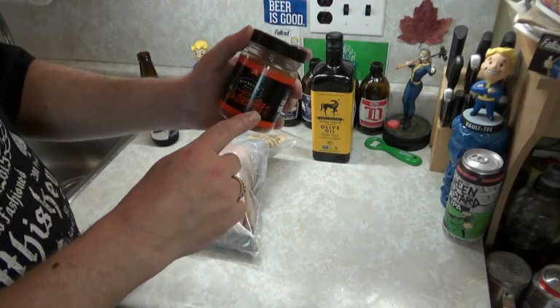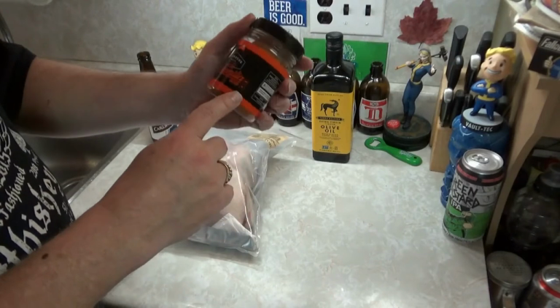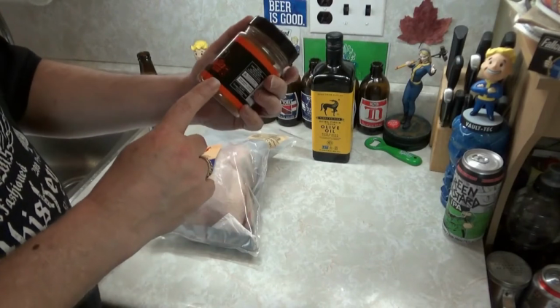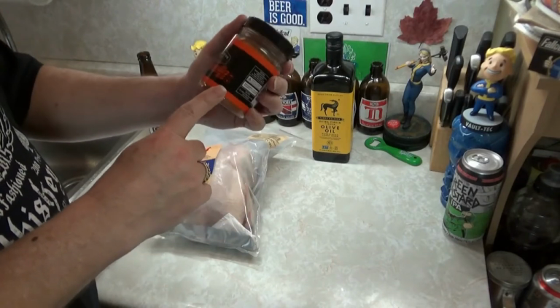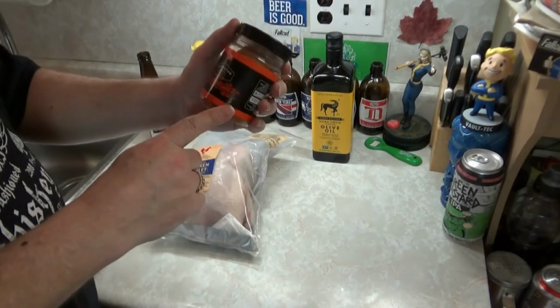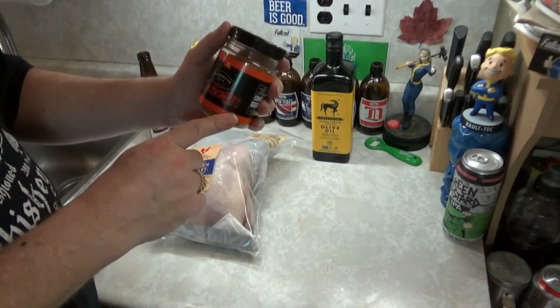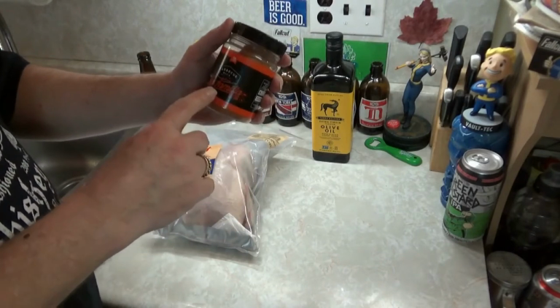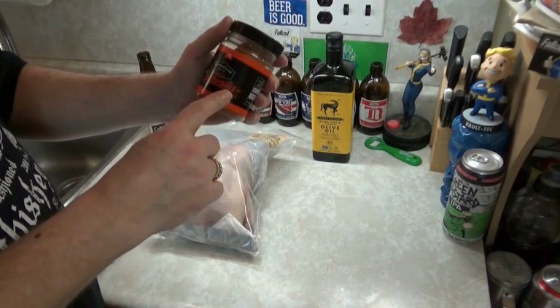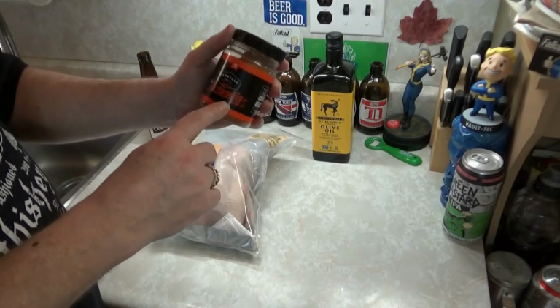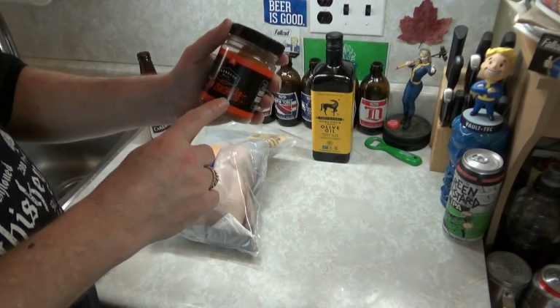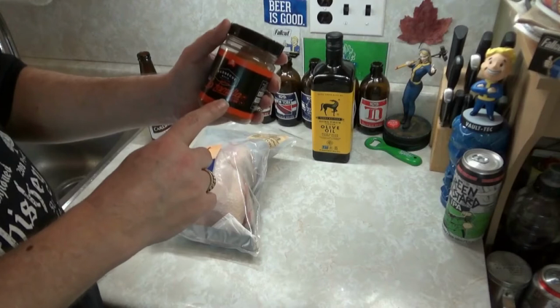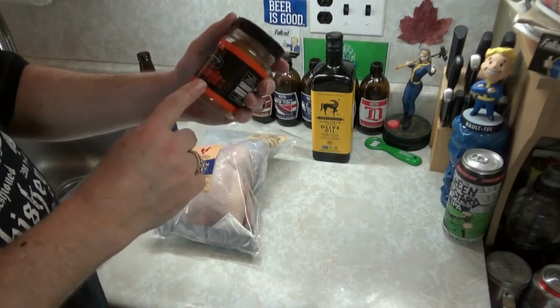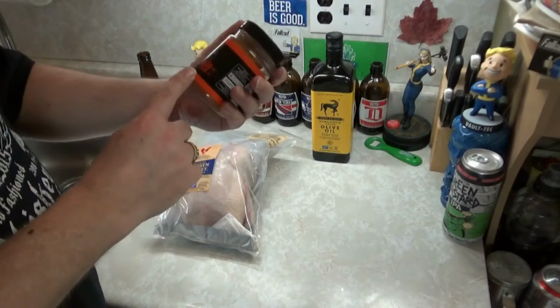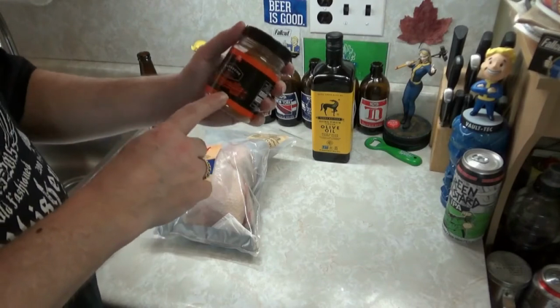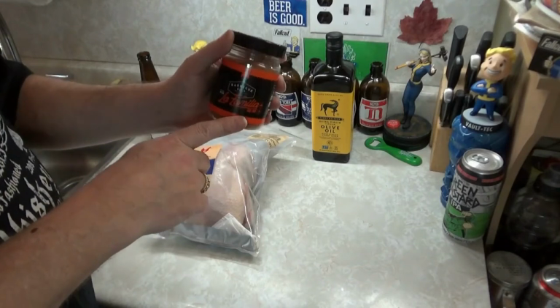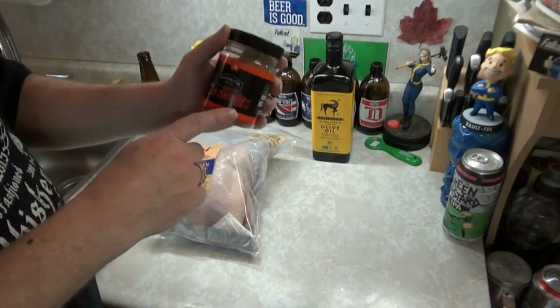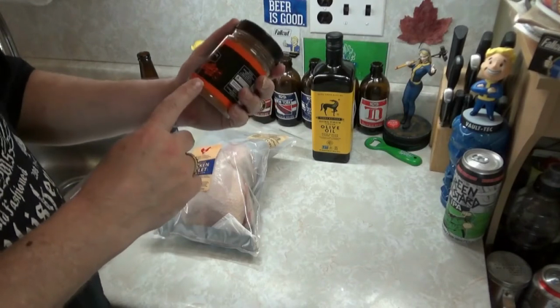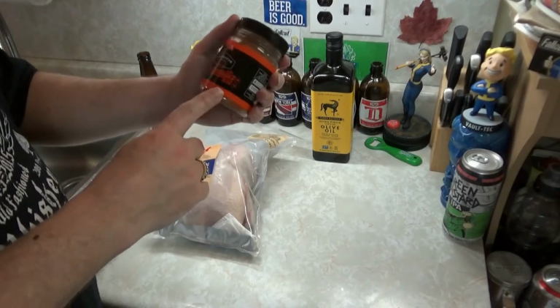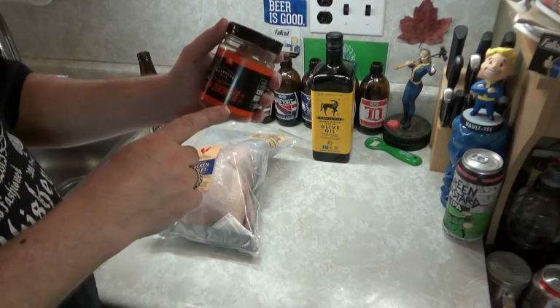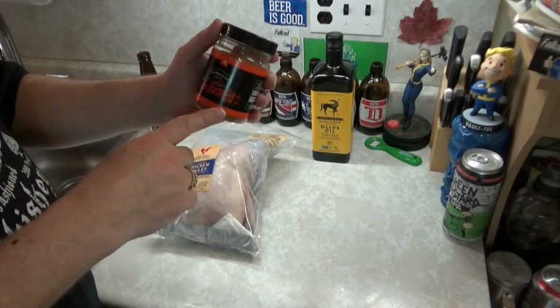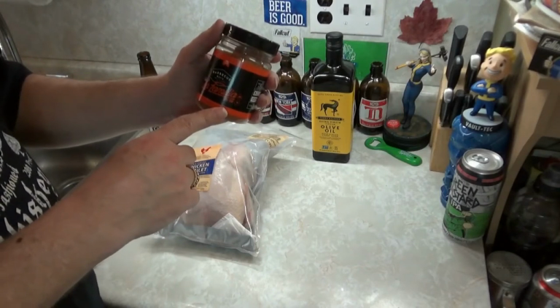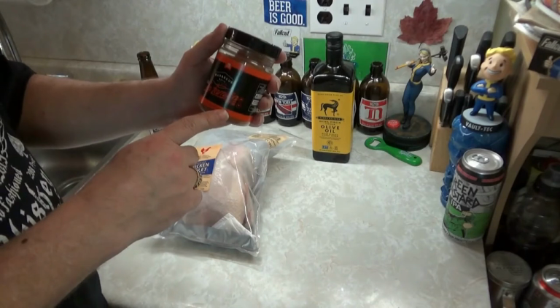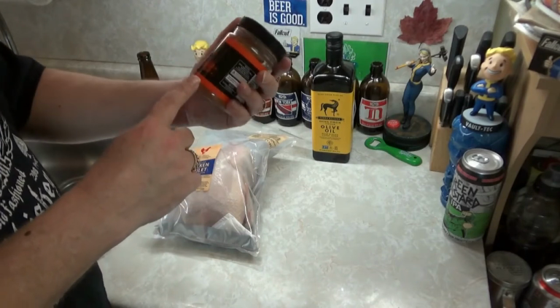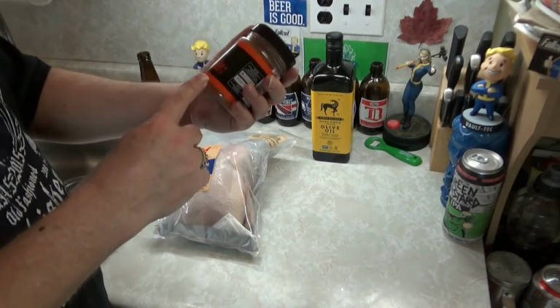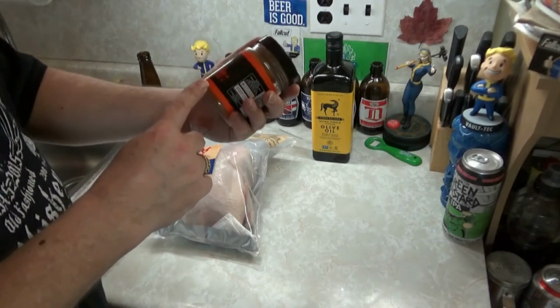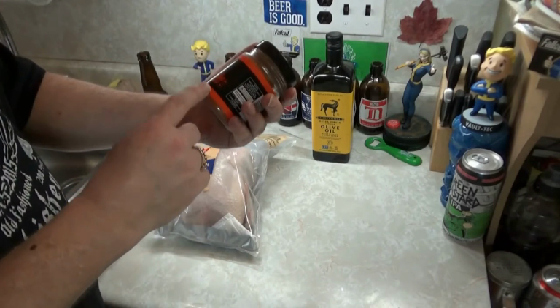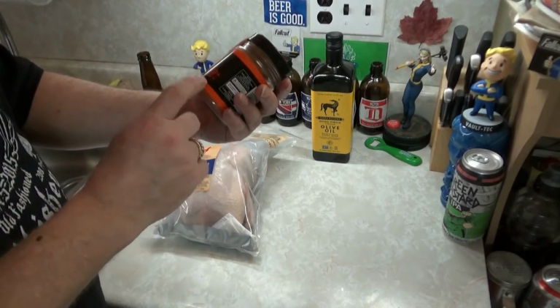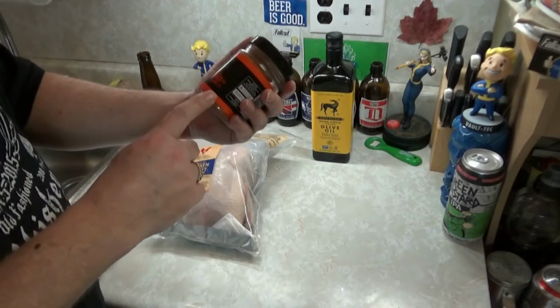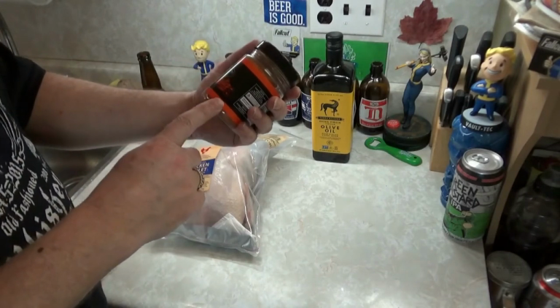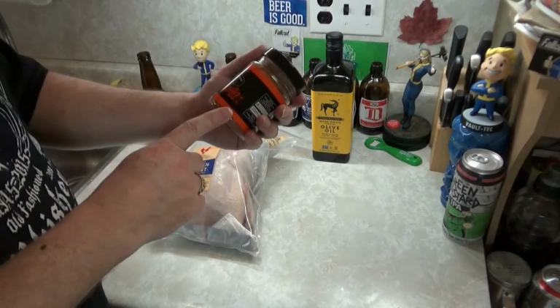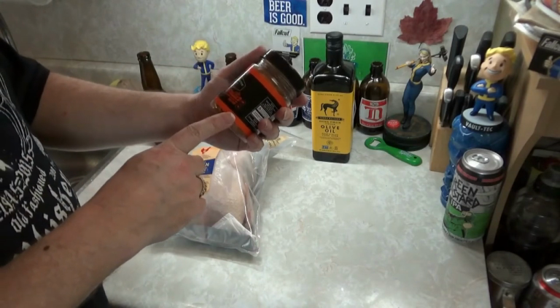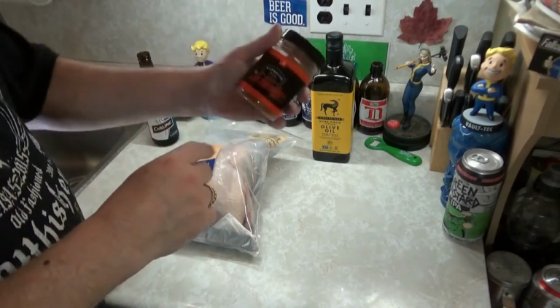Not to be confused with the YouTube channel La Familia — it's got a G in it. La Familia. Sounds like a personal problem. Anyway, we're going to give this a whirl, try it out.